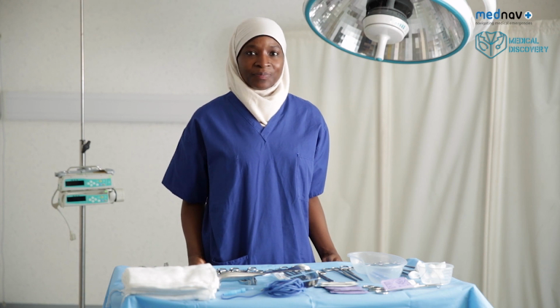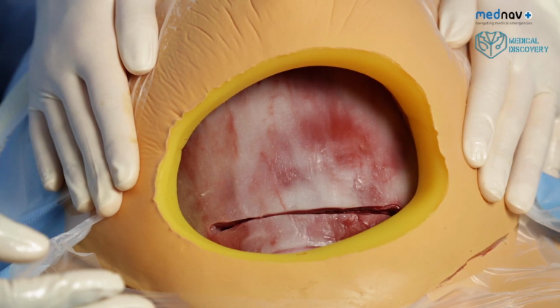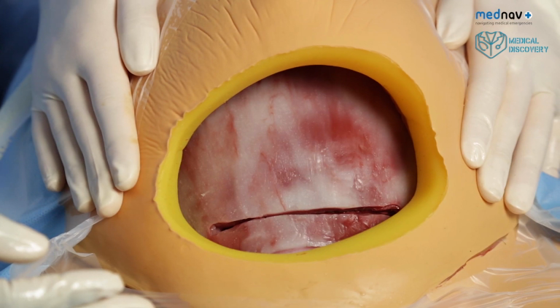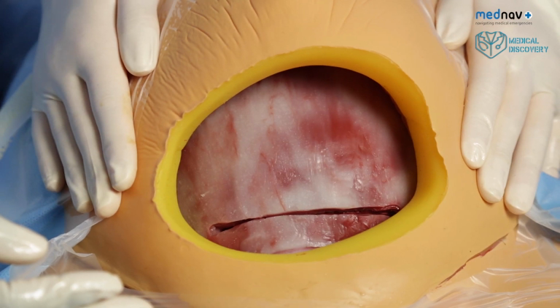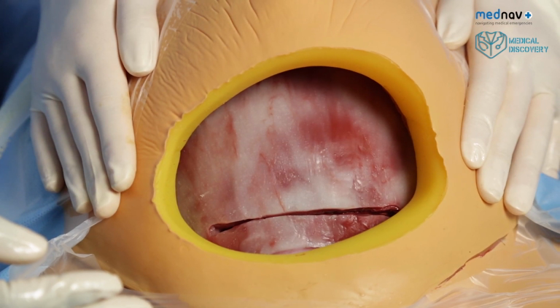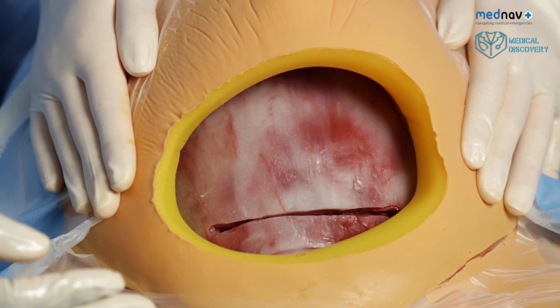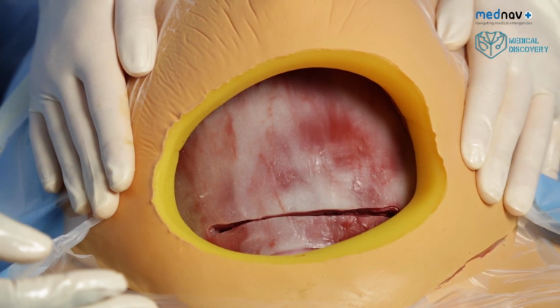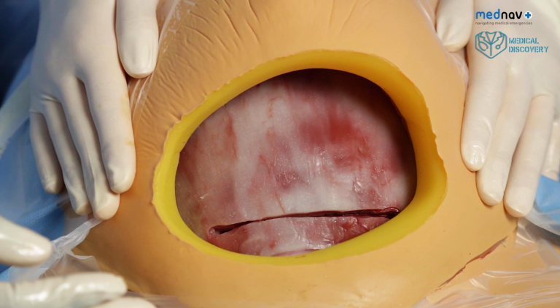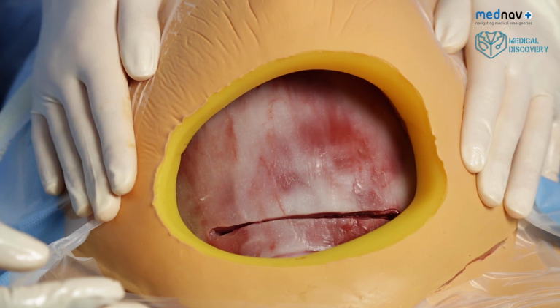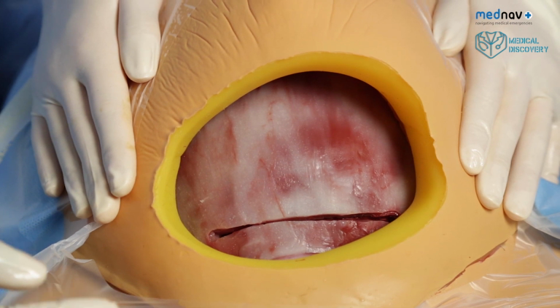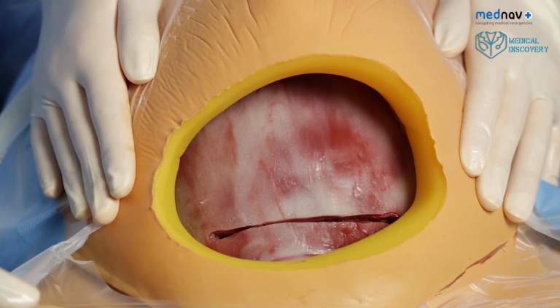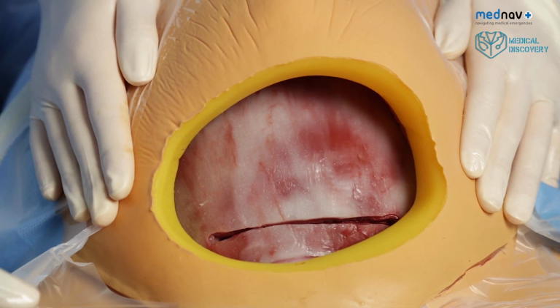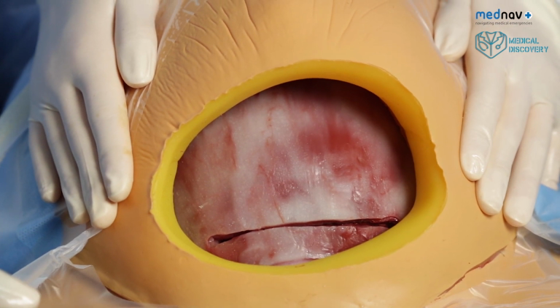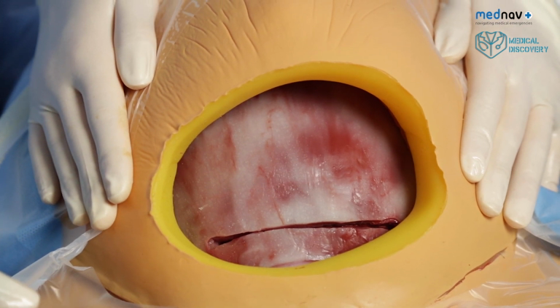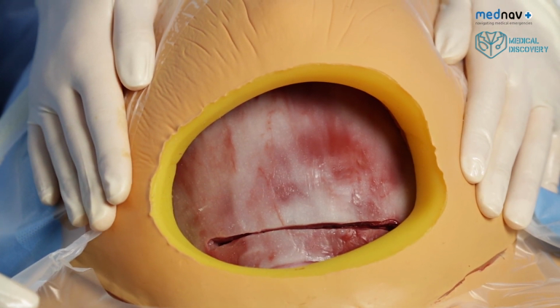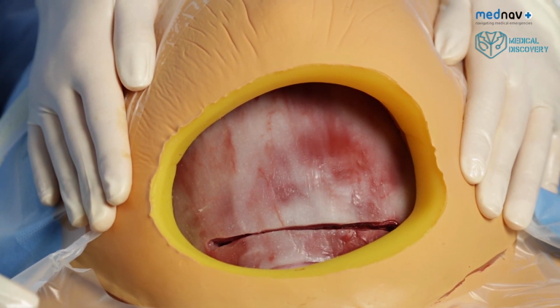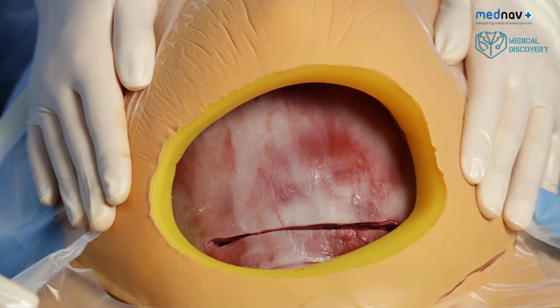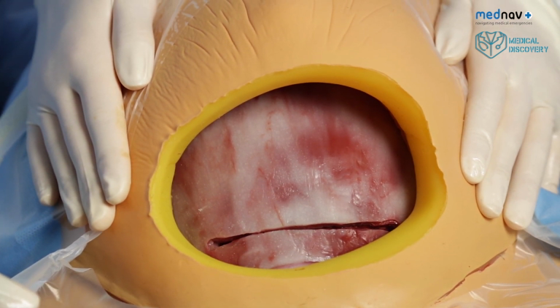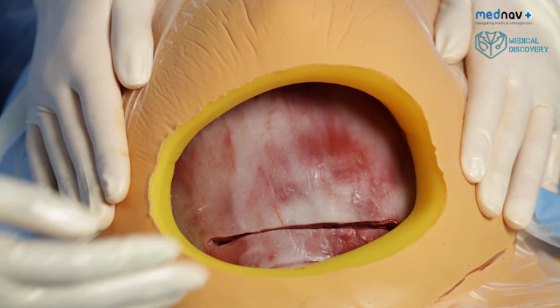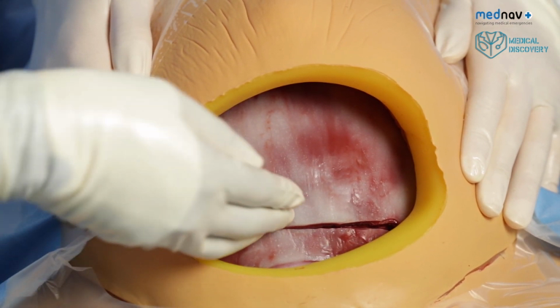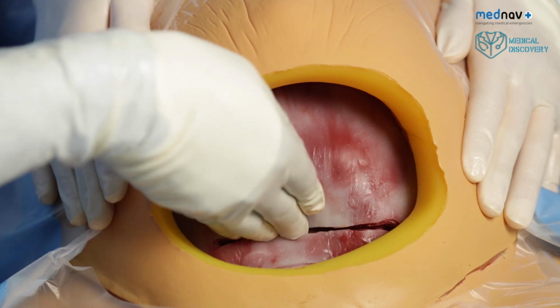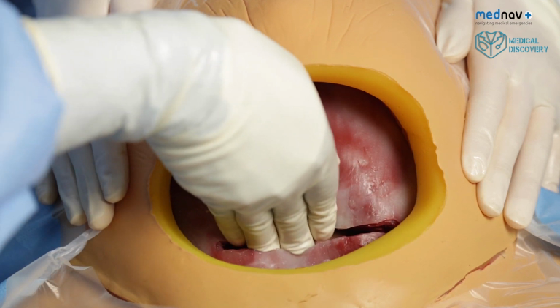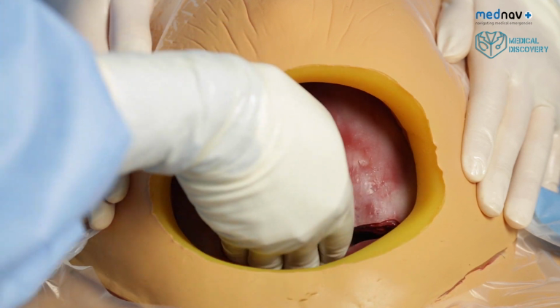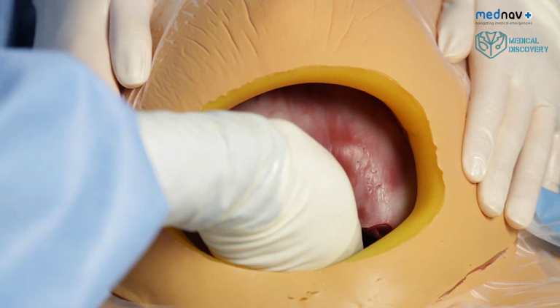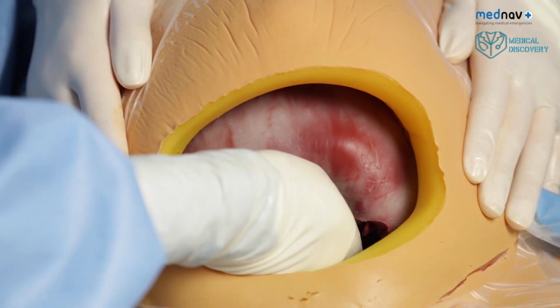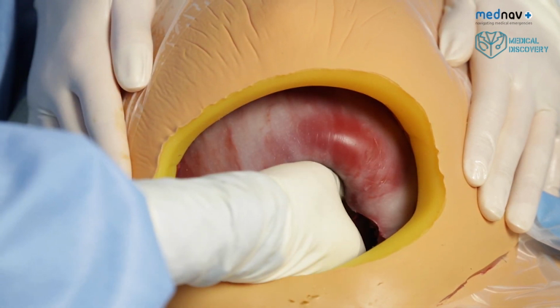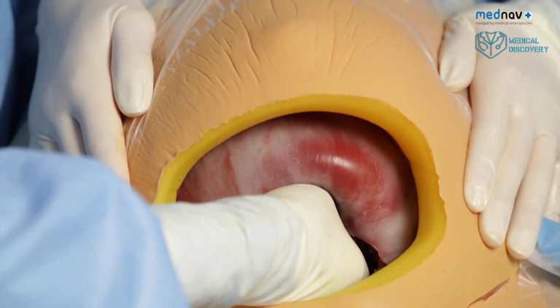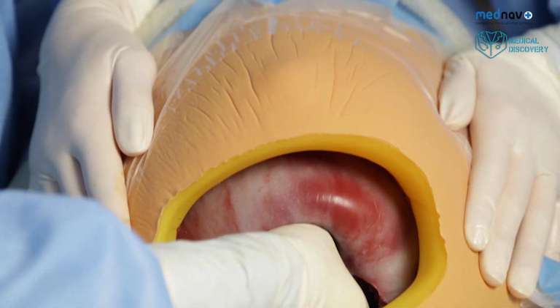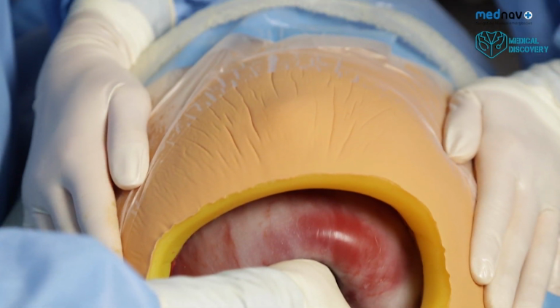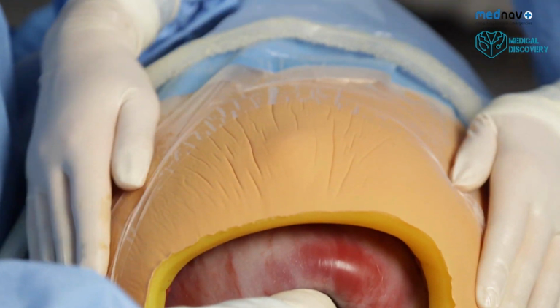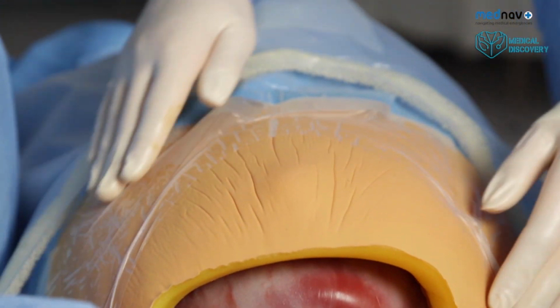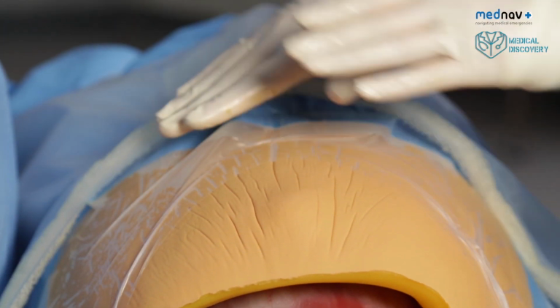This can be prevented by your assistant, who stabilises the baby by holding both sides of the uterus firmly. Fundal pressure can then be applied to deliver the baby.